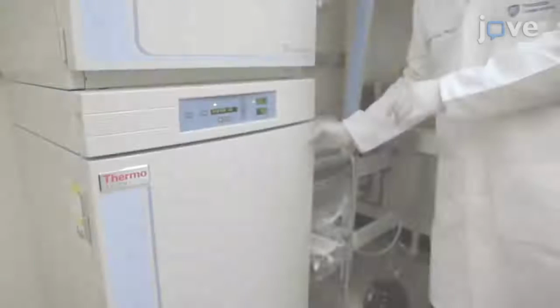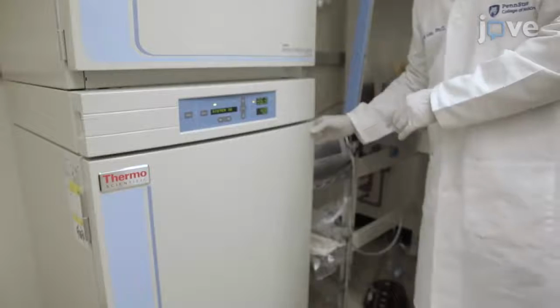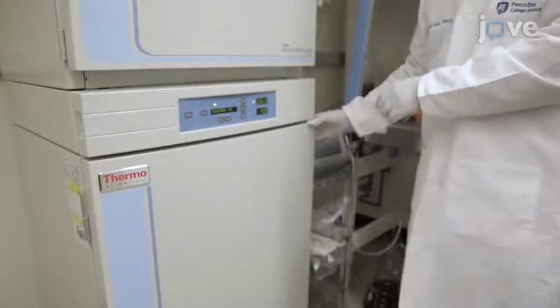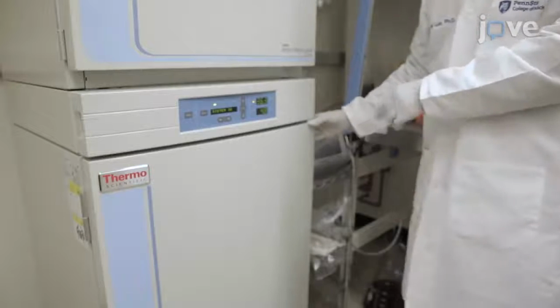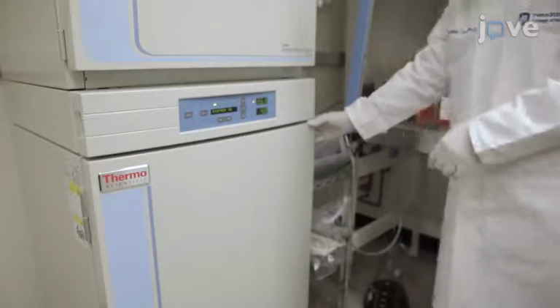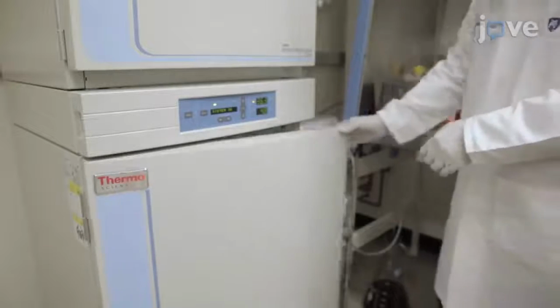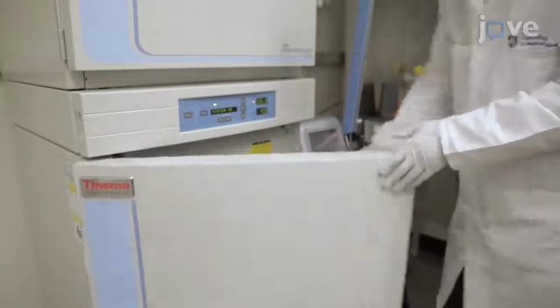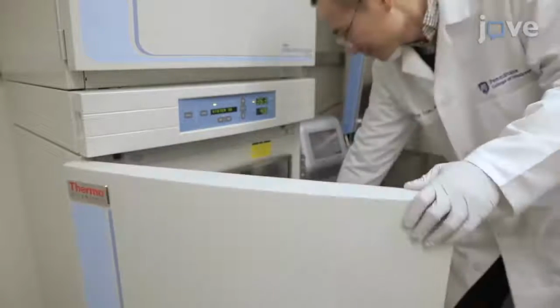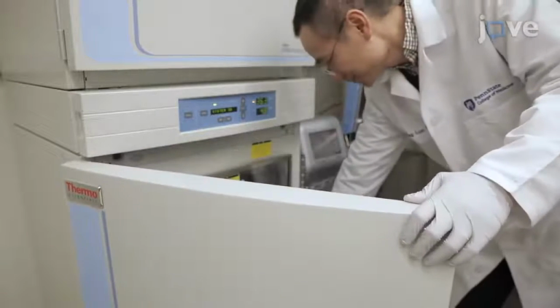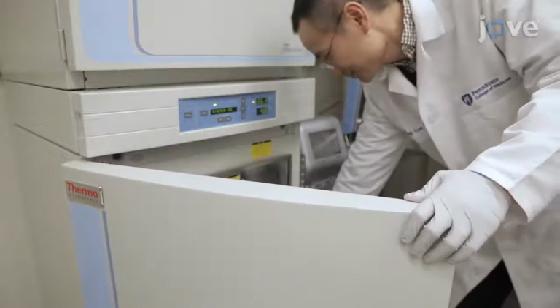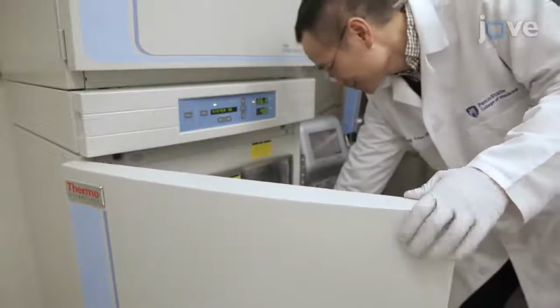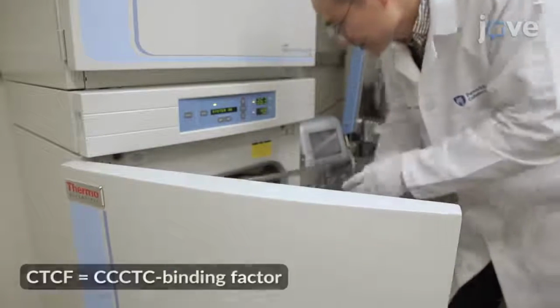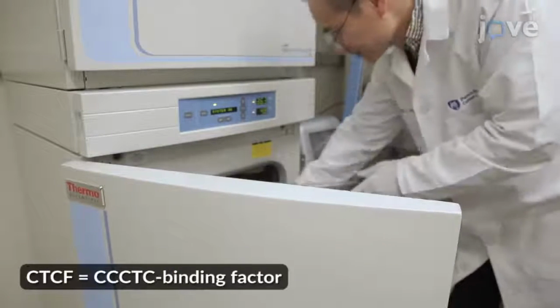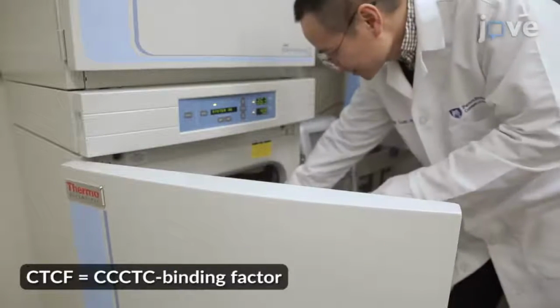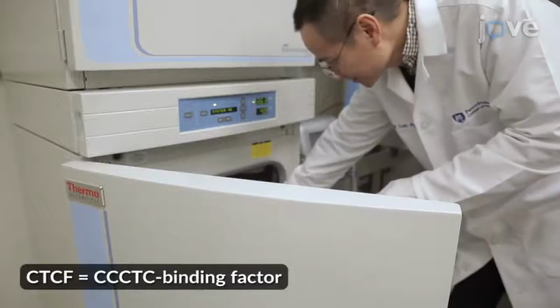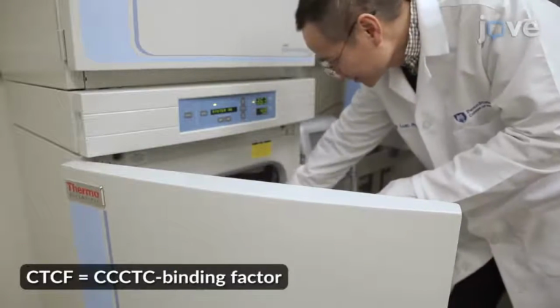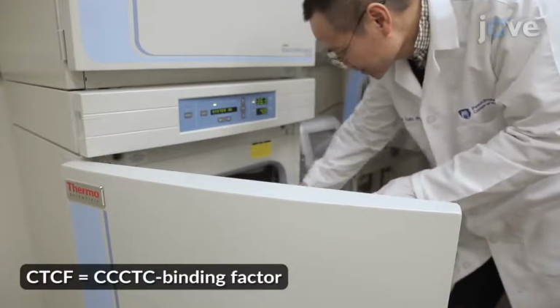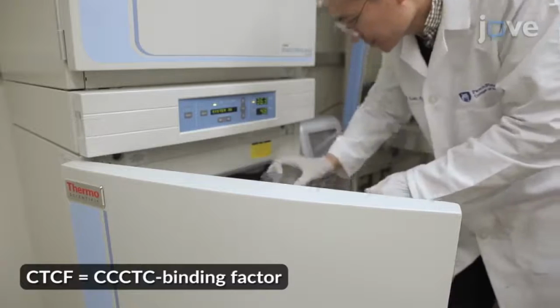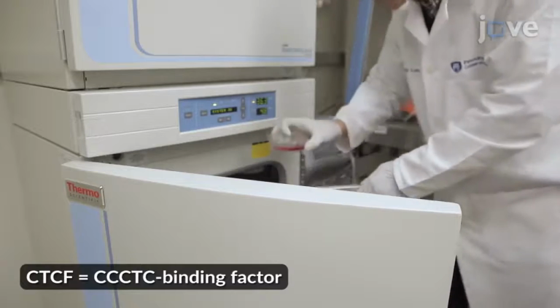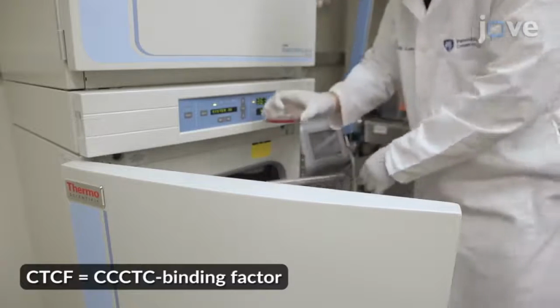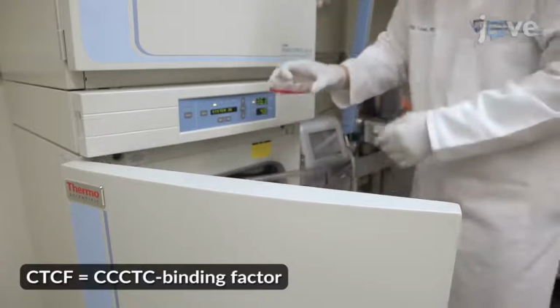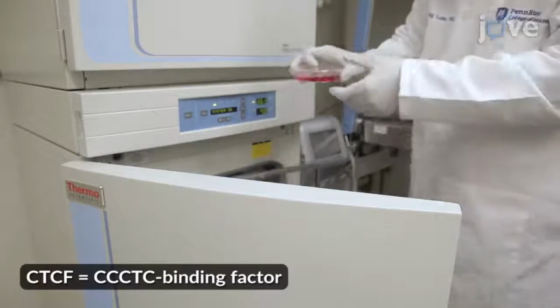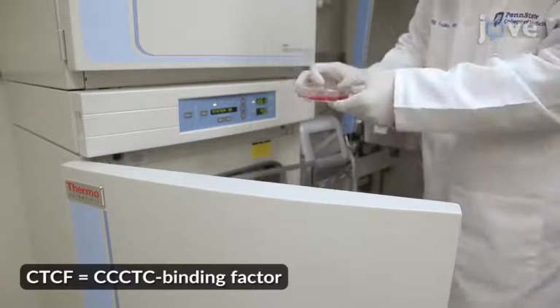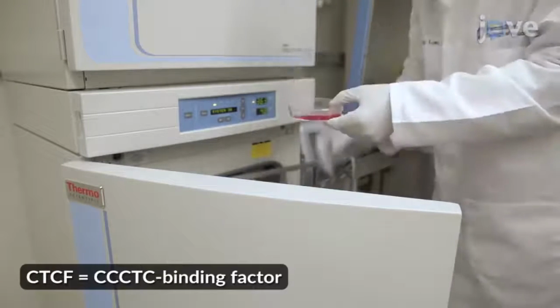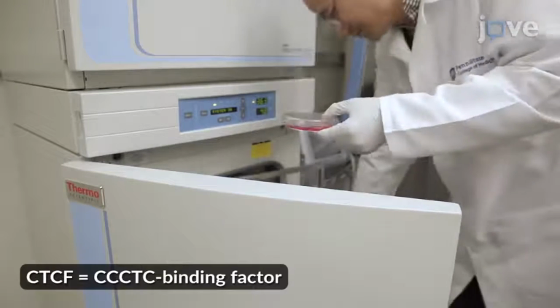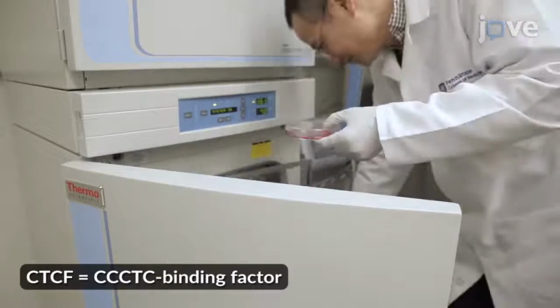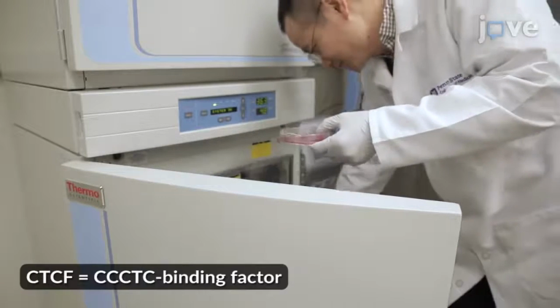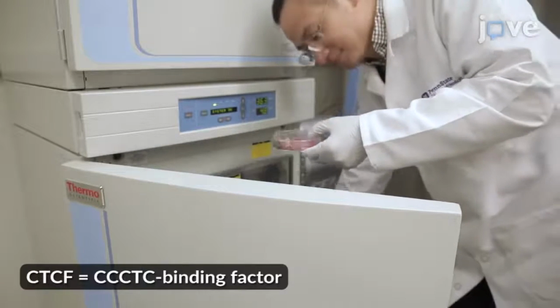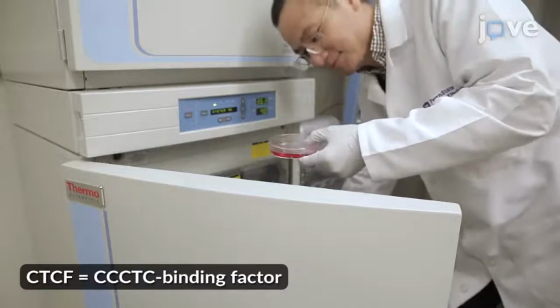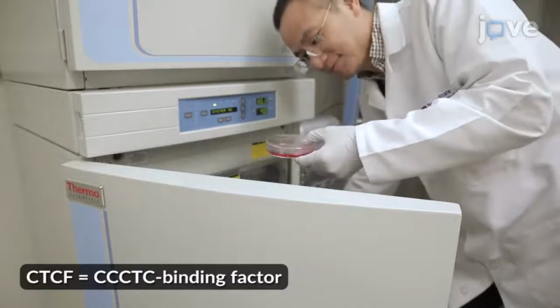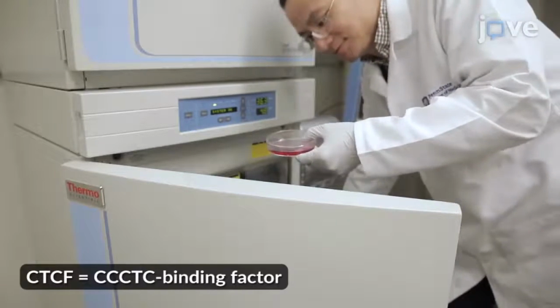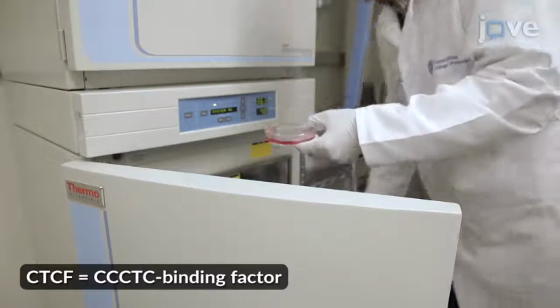Begin this procedure with the design of sgRNA targeting CTCF binding sites, cloning of the sgRNA library, and cell preparation as described in the text protocol.